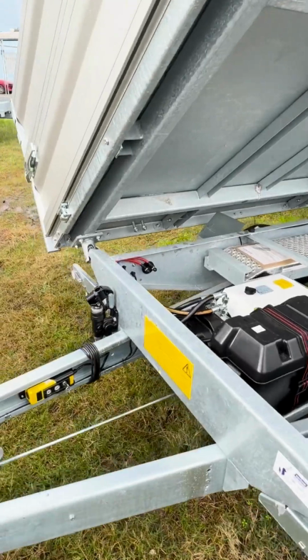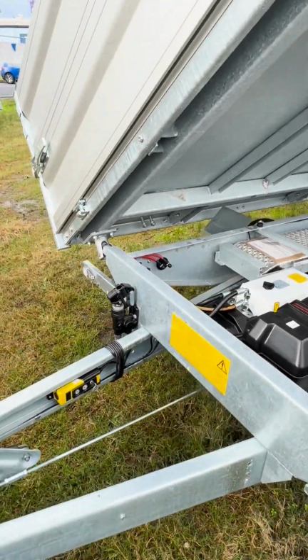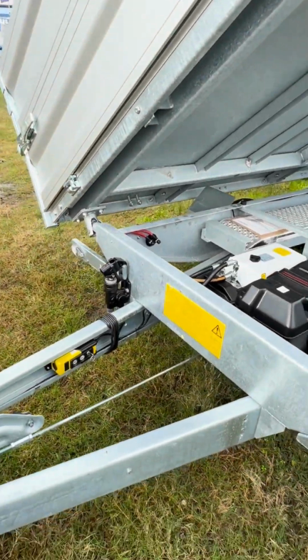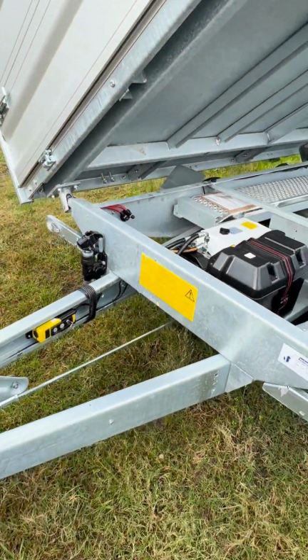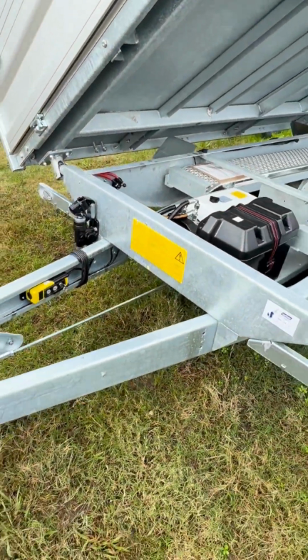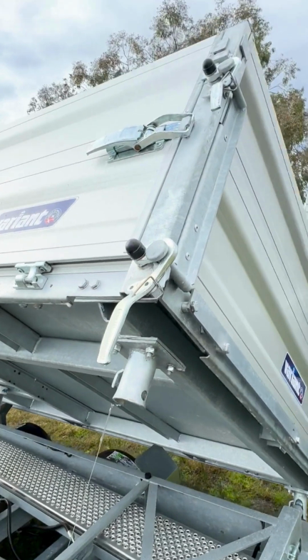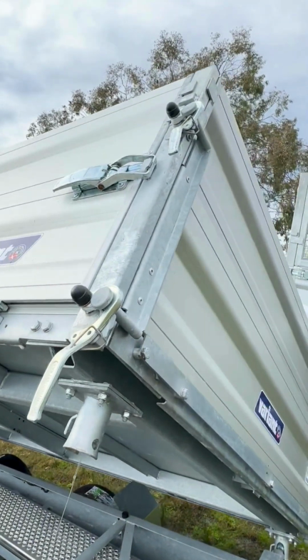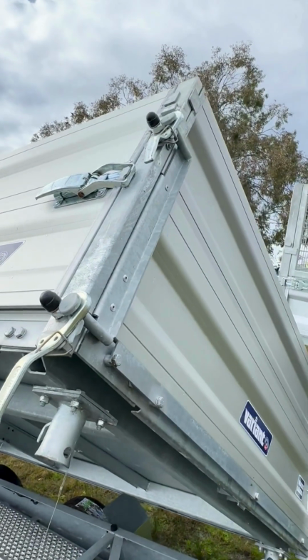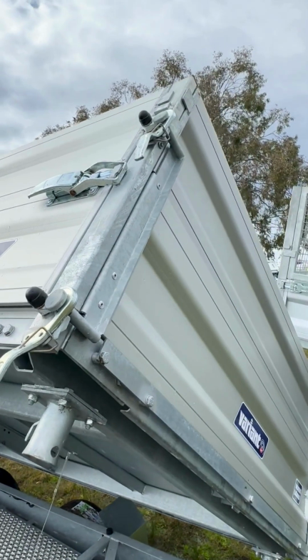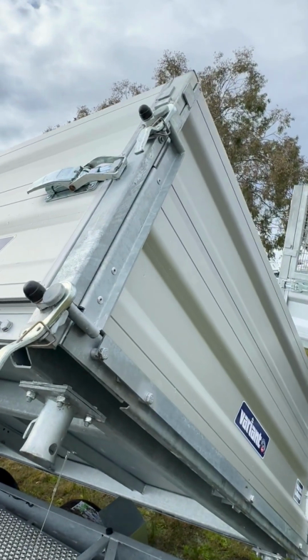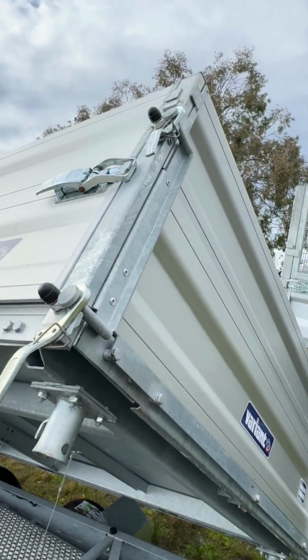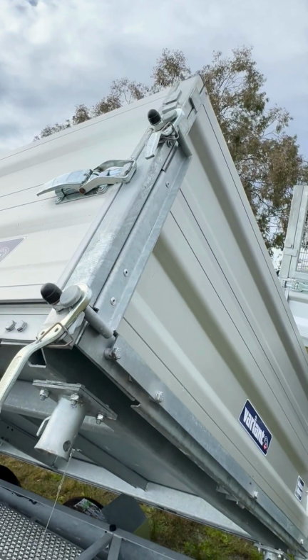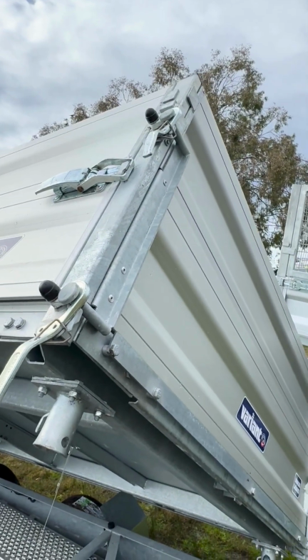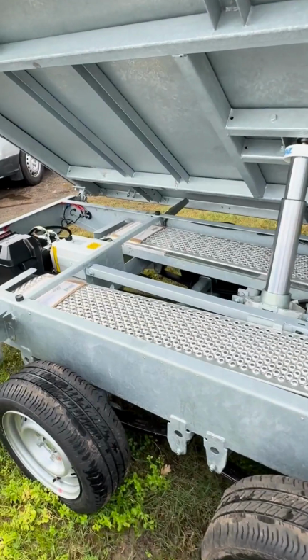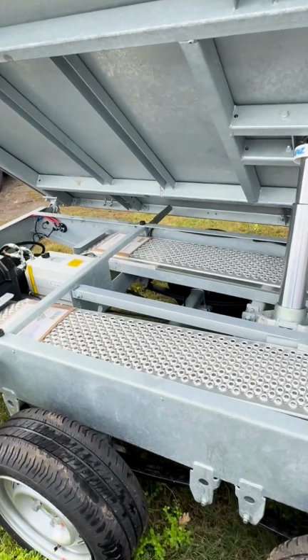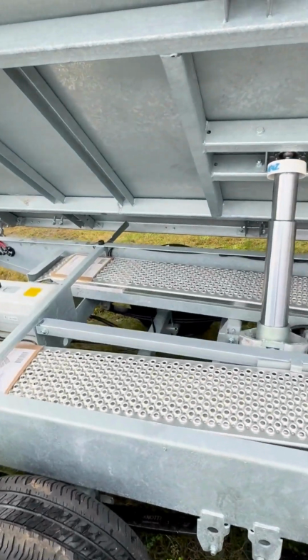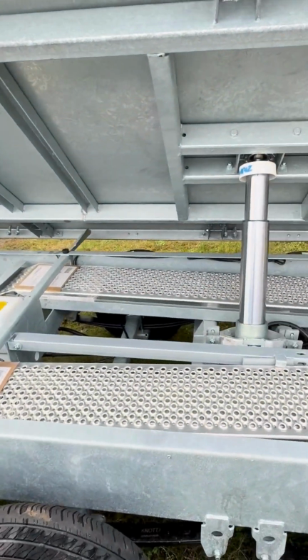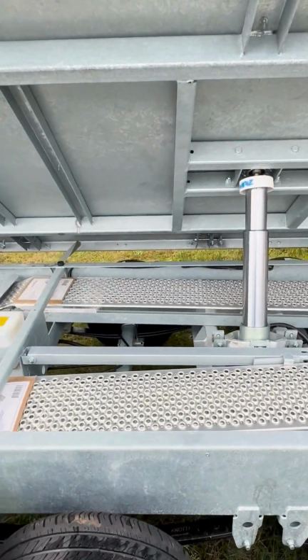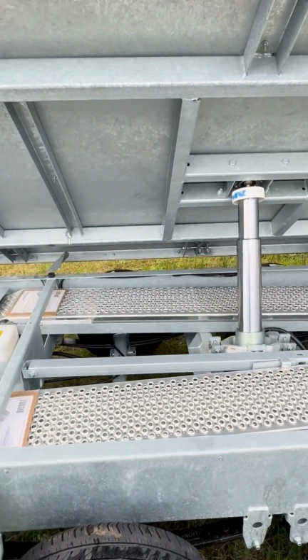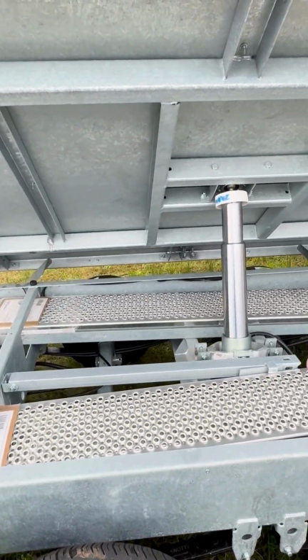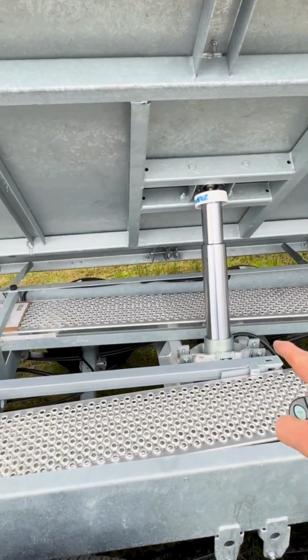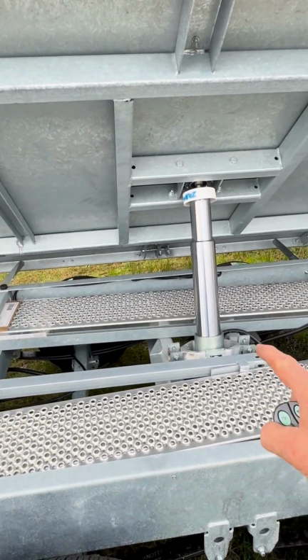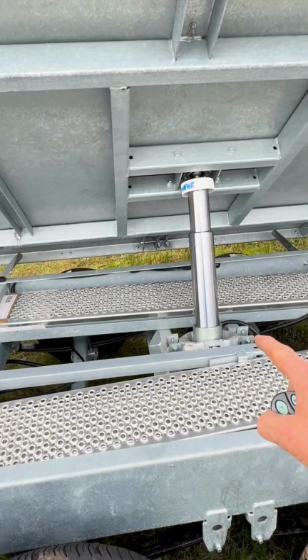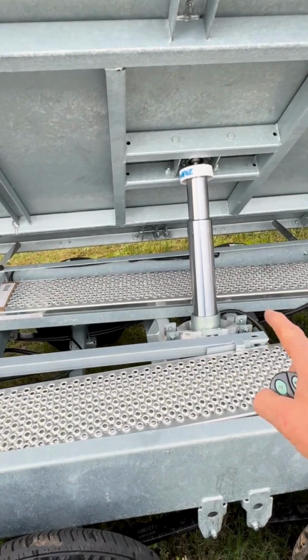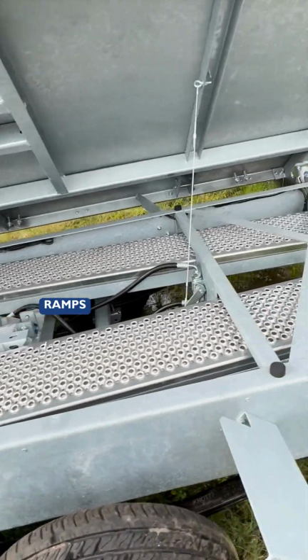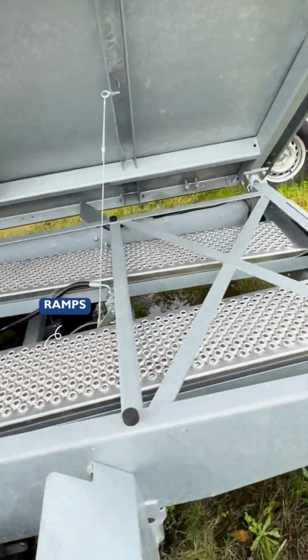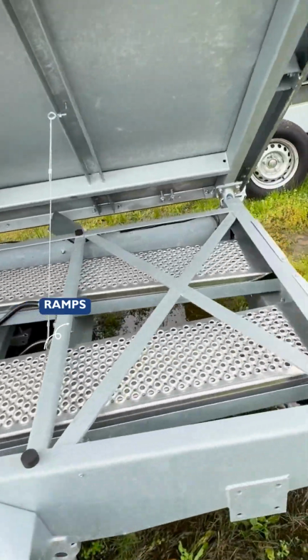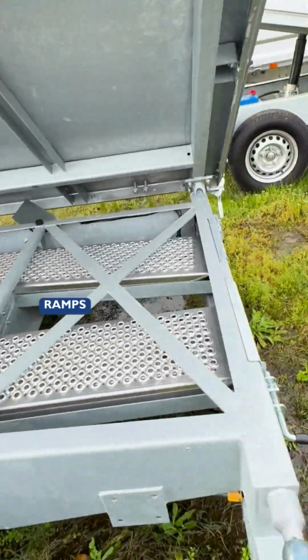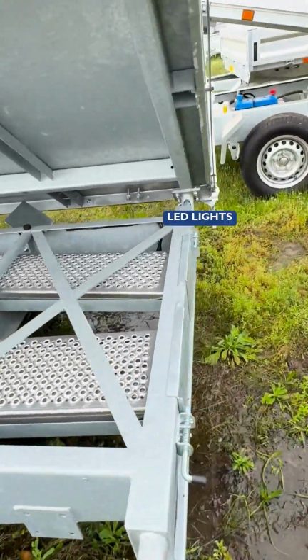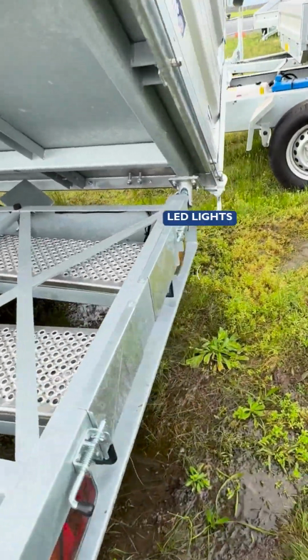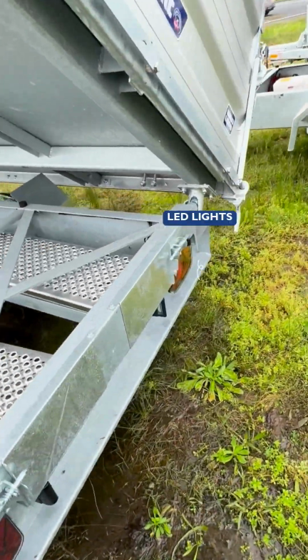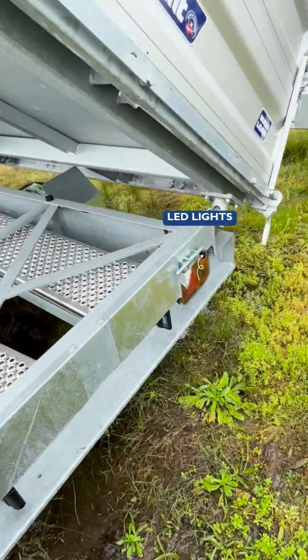Our new feature includes E4 rated tubeless radials on all wheels, and you can choose between rubber torsion suspension or axle leaf spring systems for superior road stability.